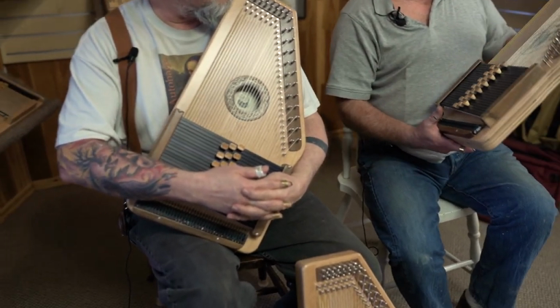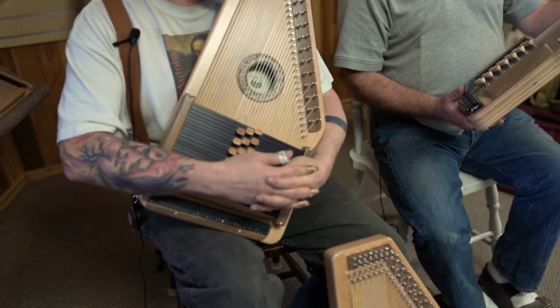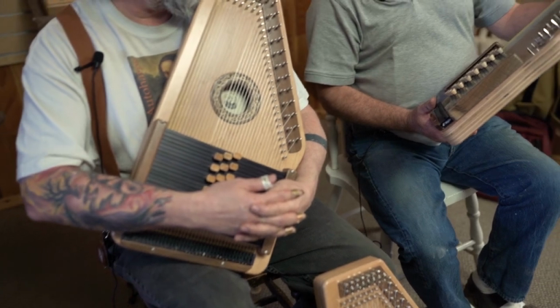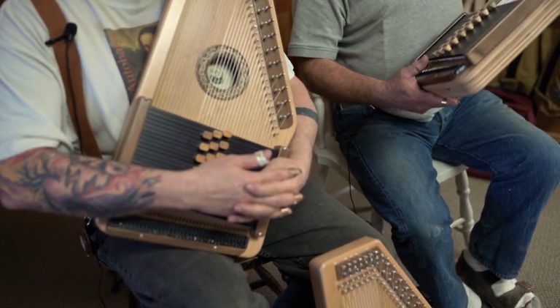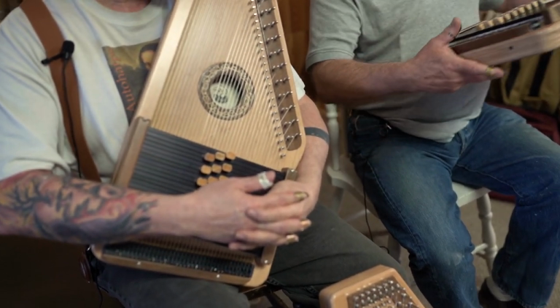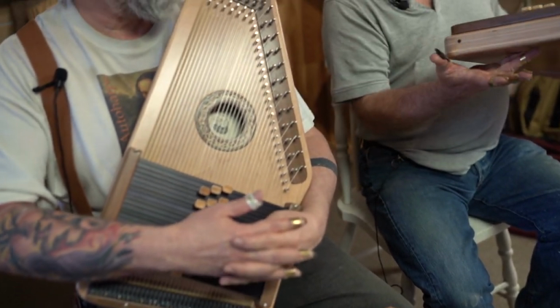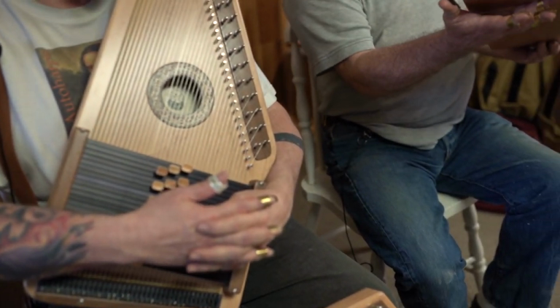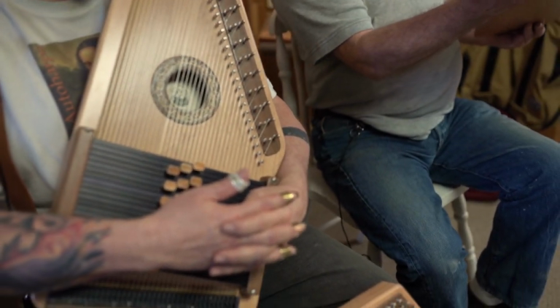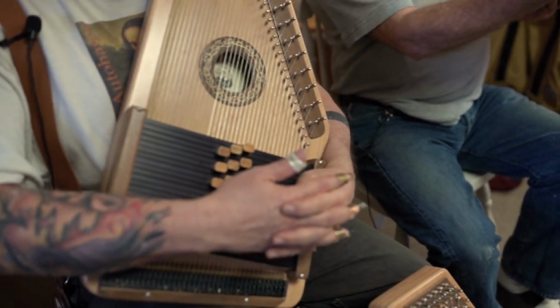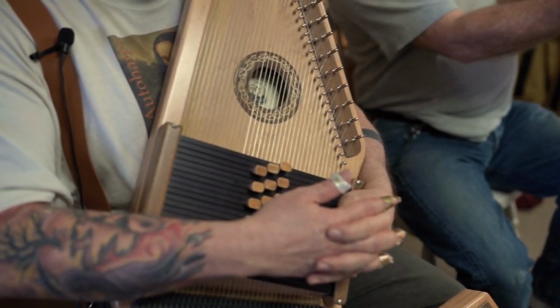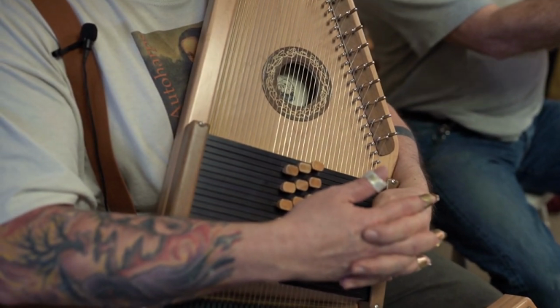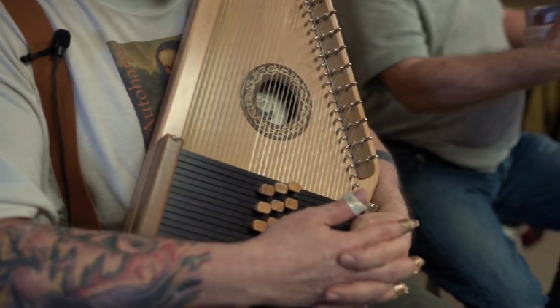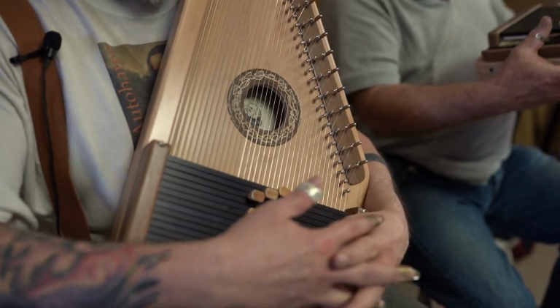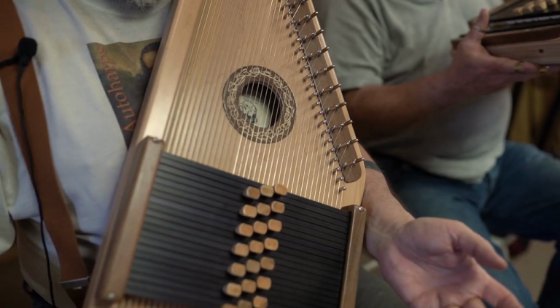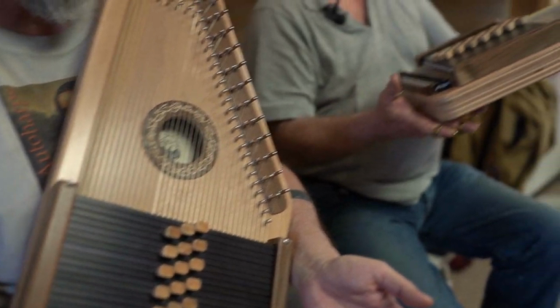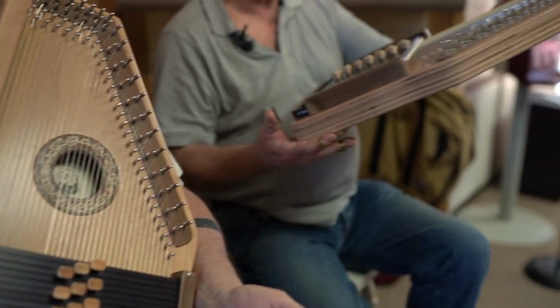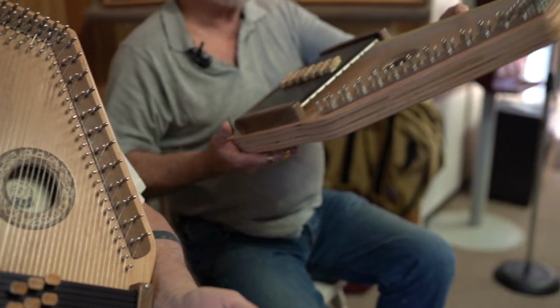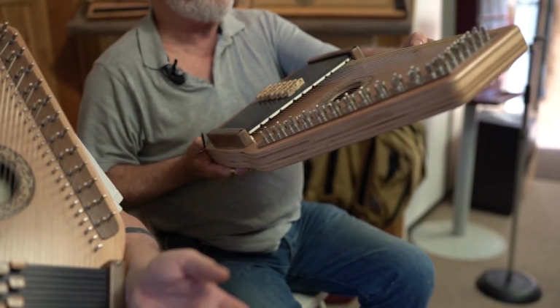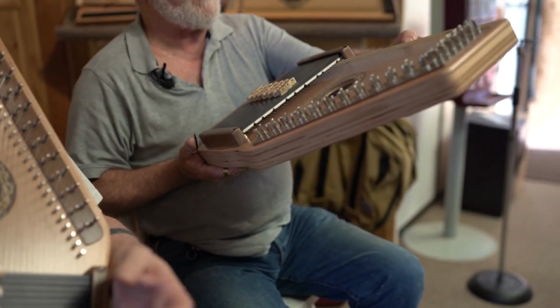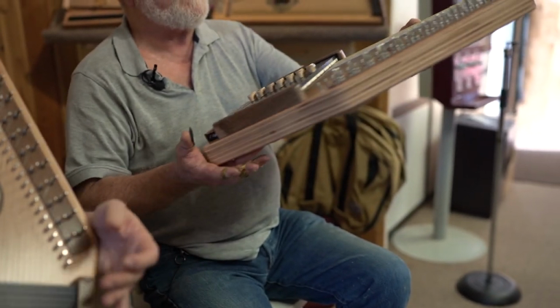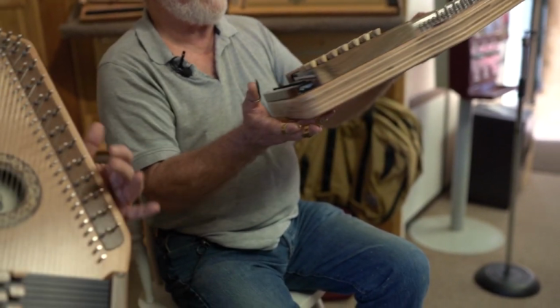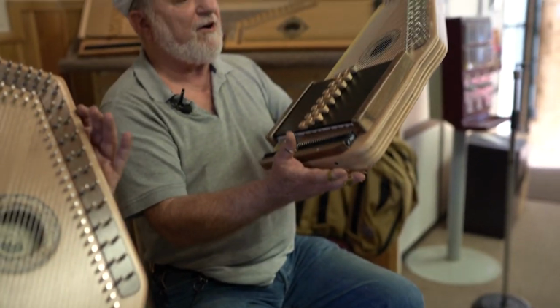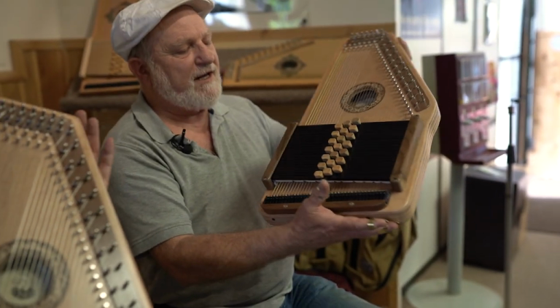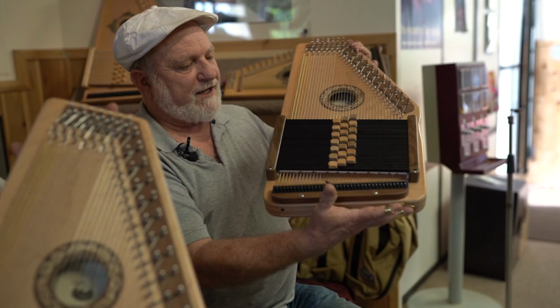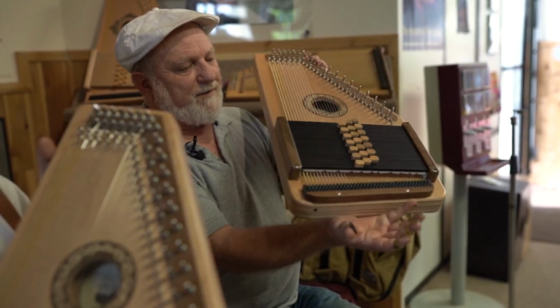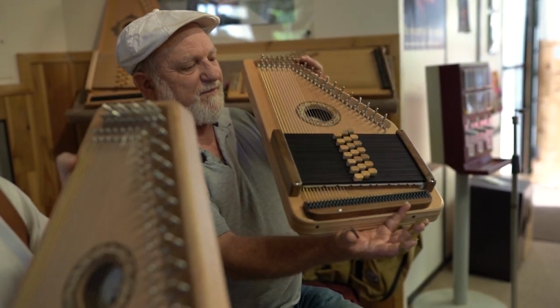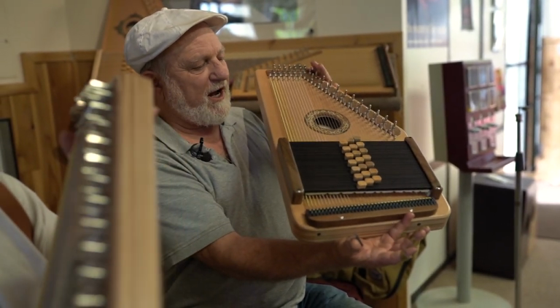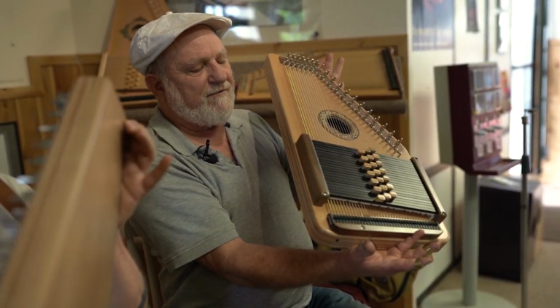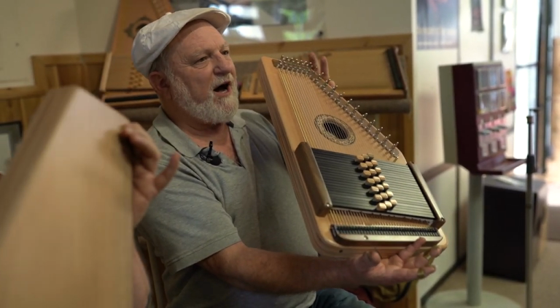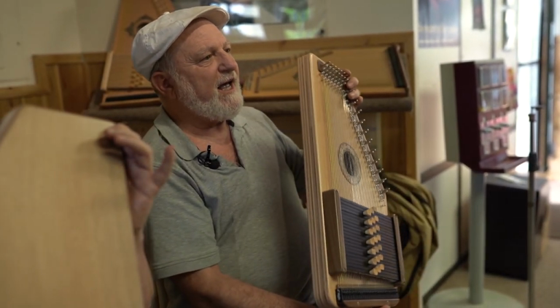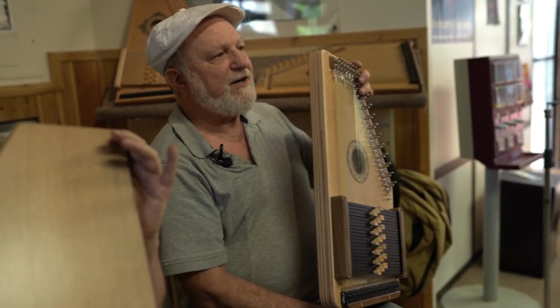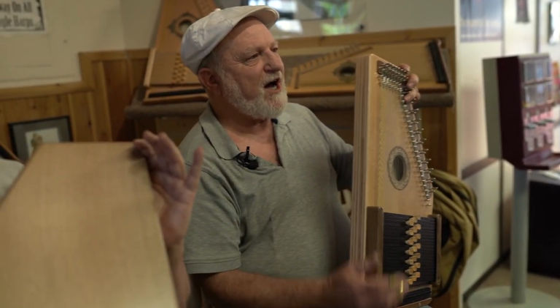It is made from a single piece of pin block. As you can see, there are no seams — no vertical seams to break up the sound at all. It's one piece of pin block for the body and the top.